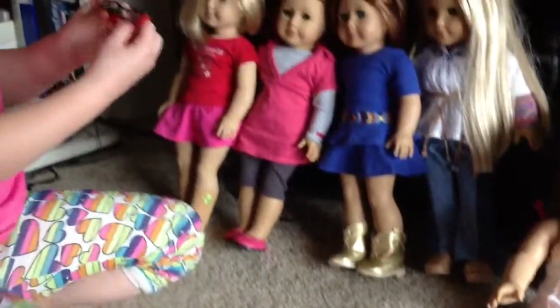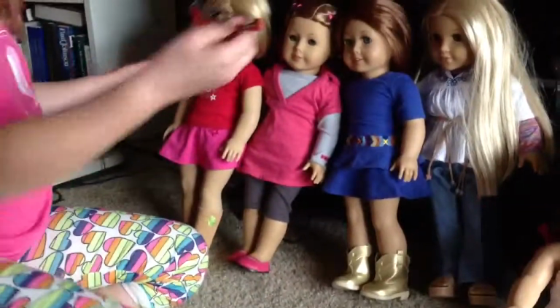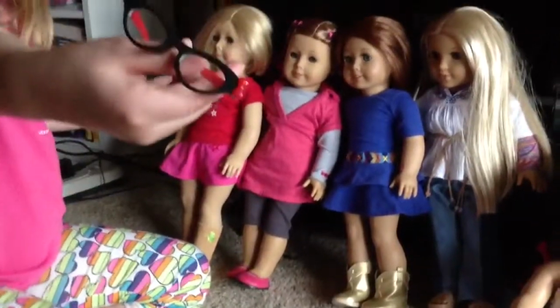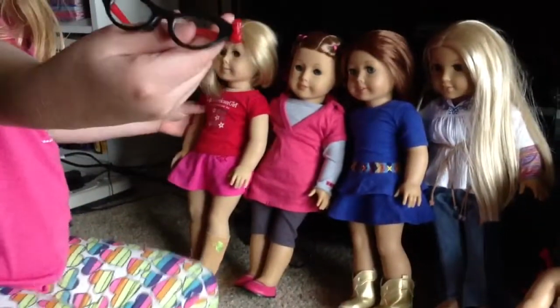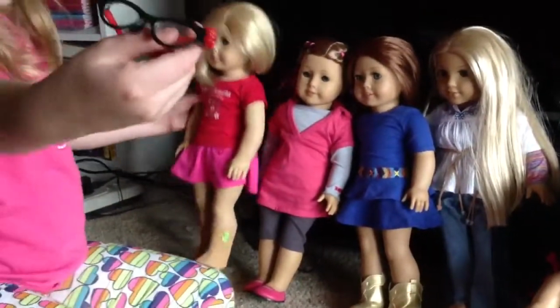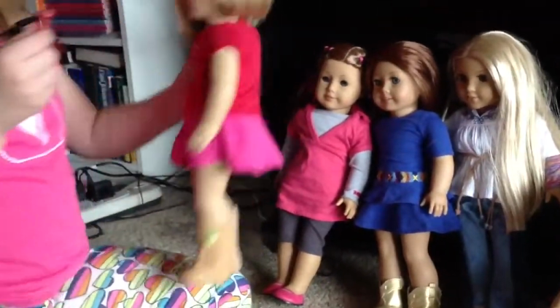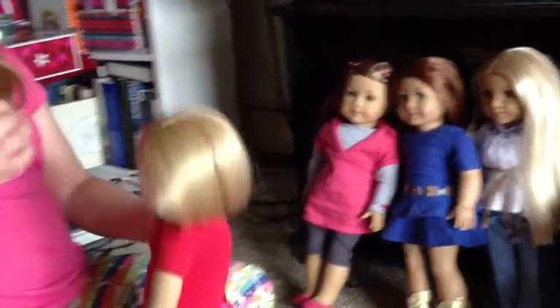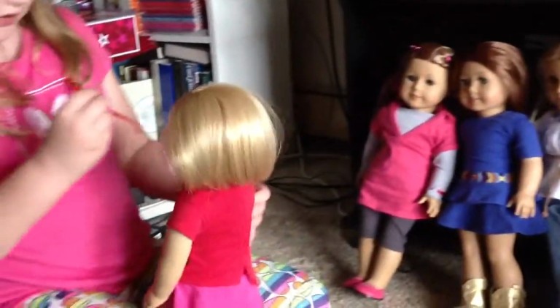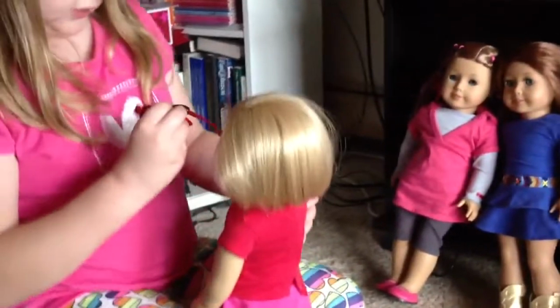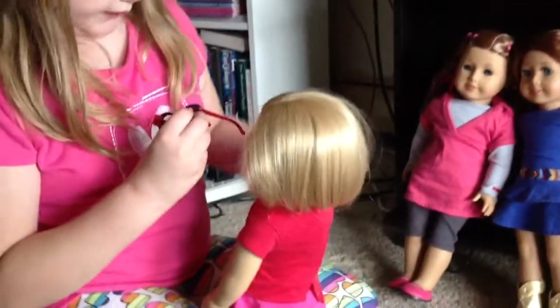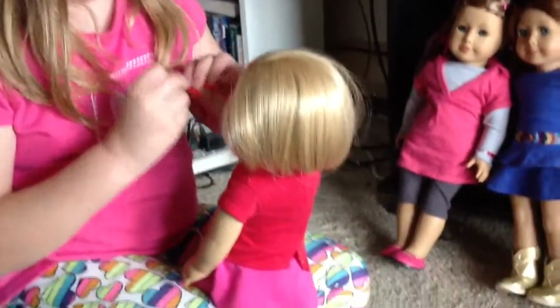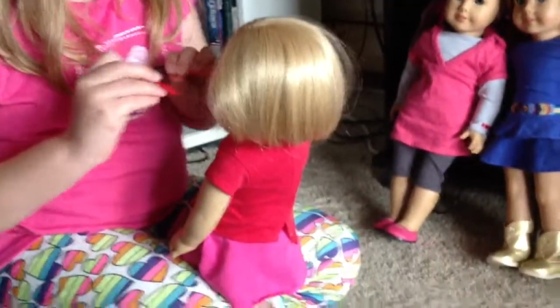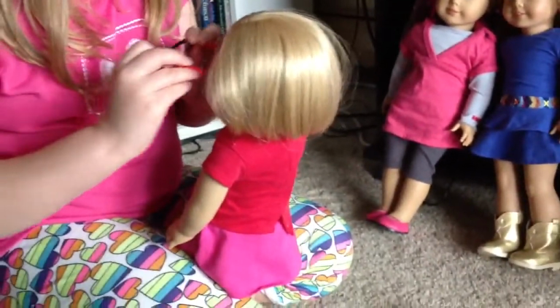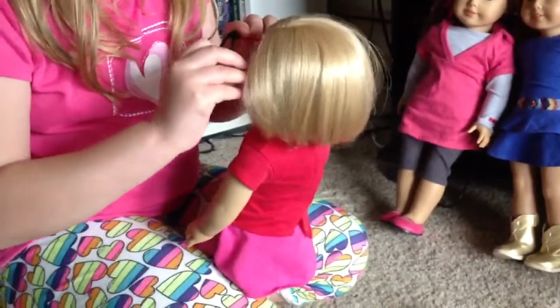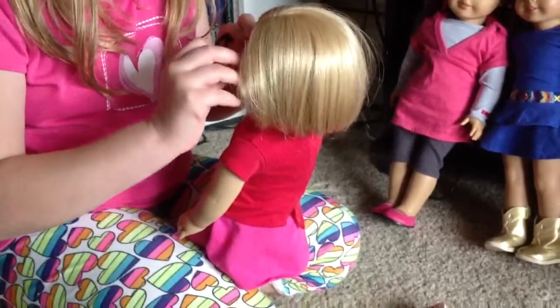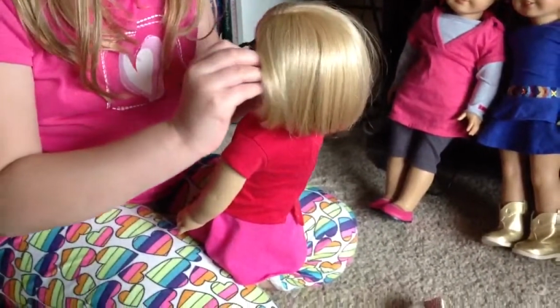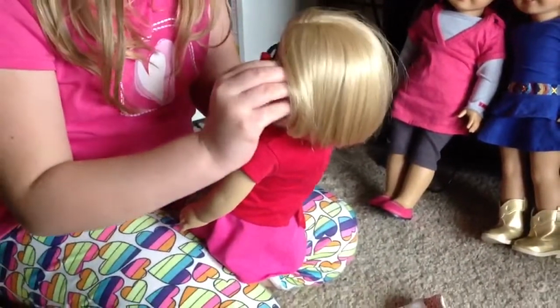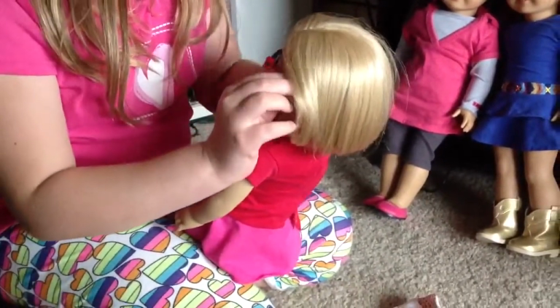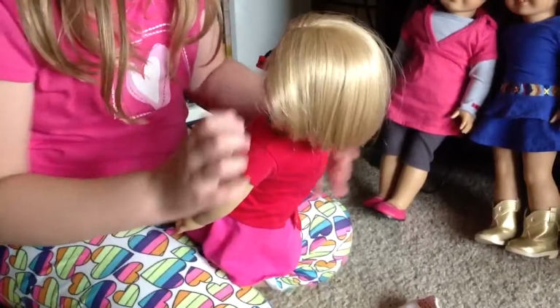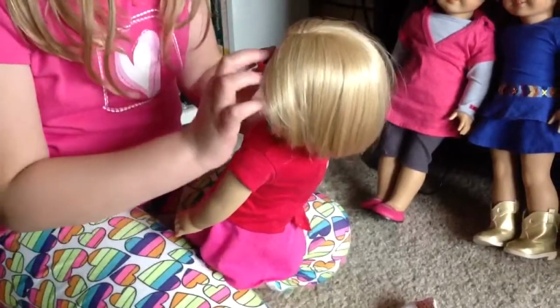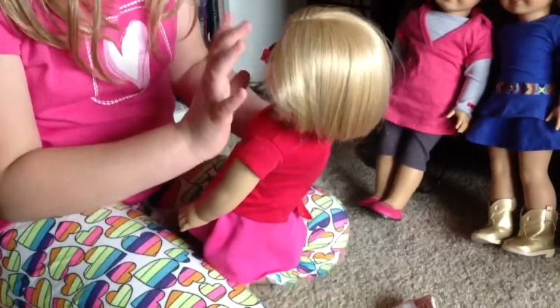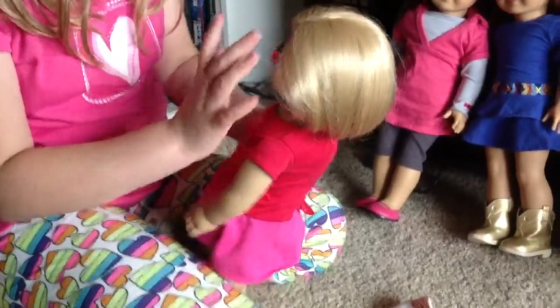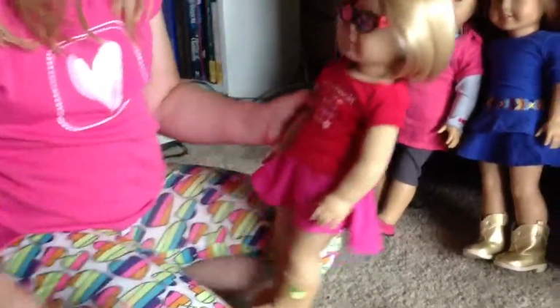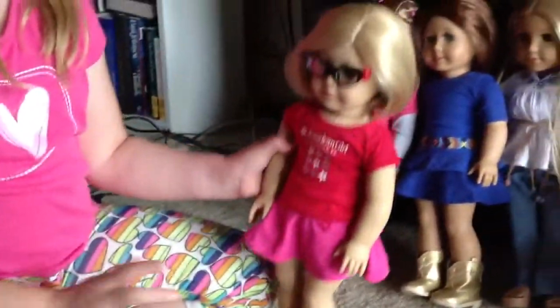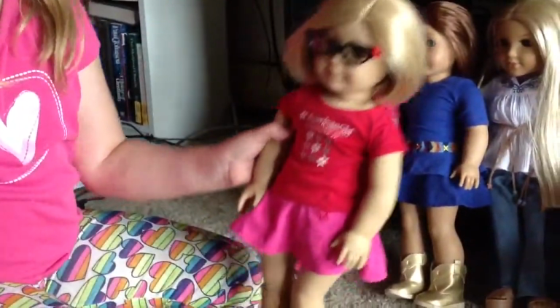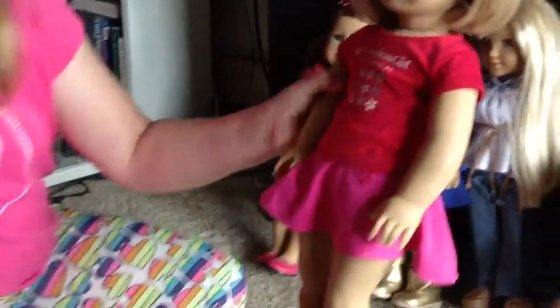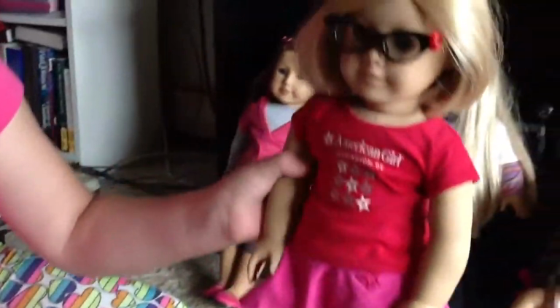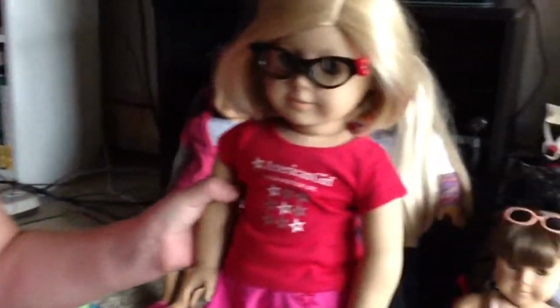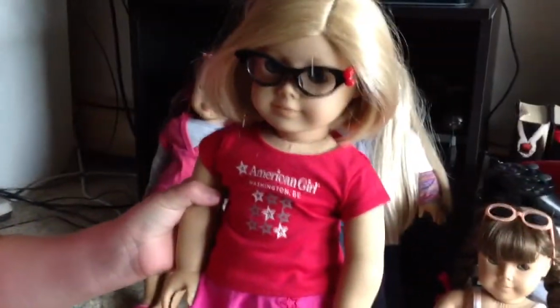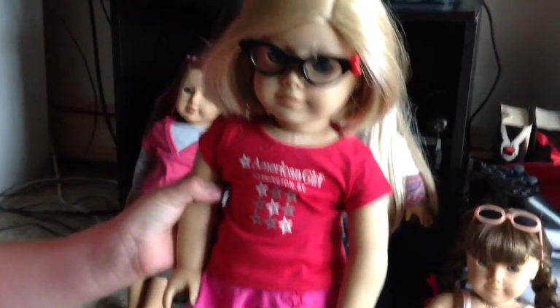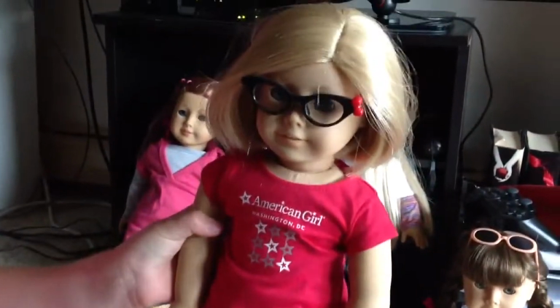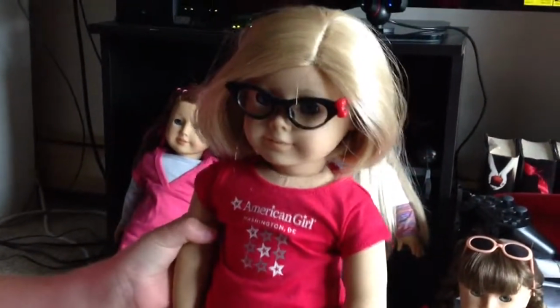So, I would think these would look good on Kit. Doesn't she look good?